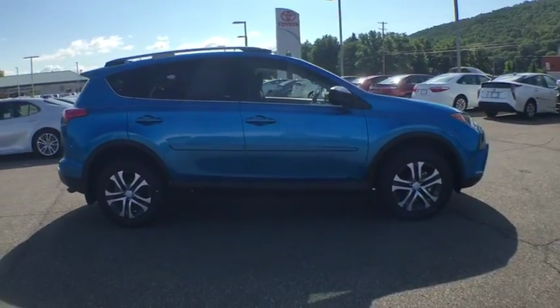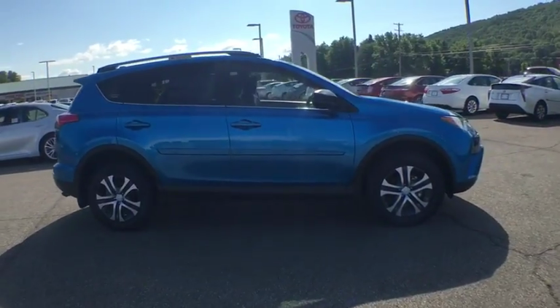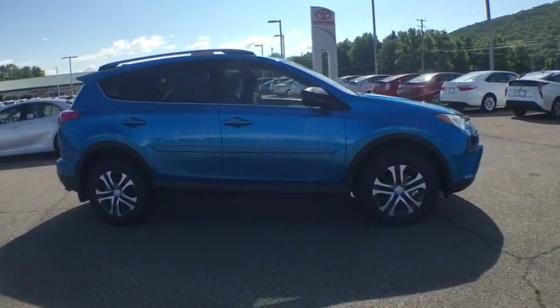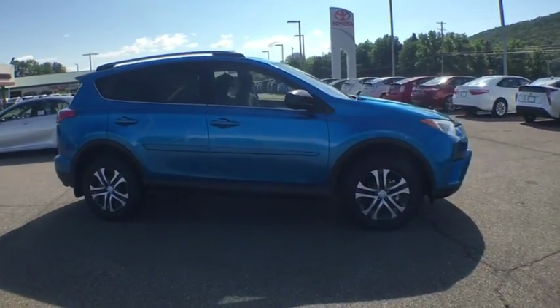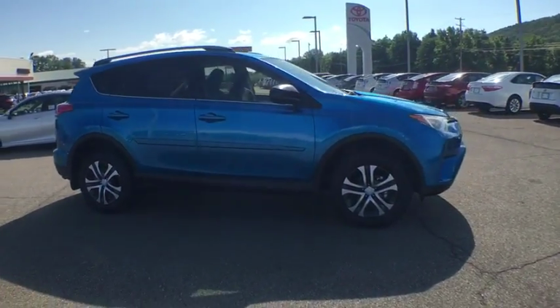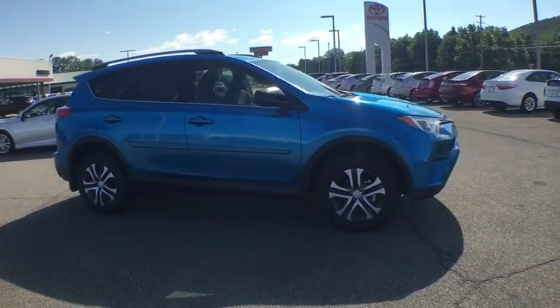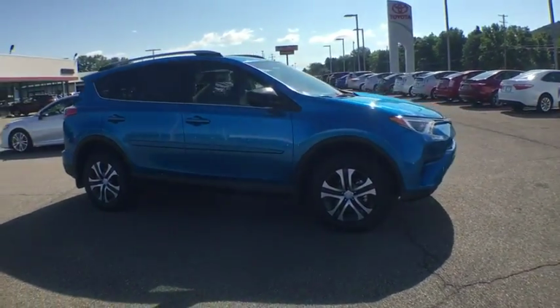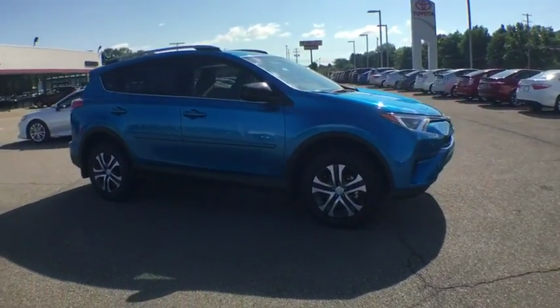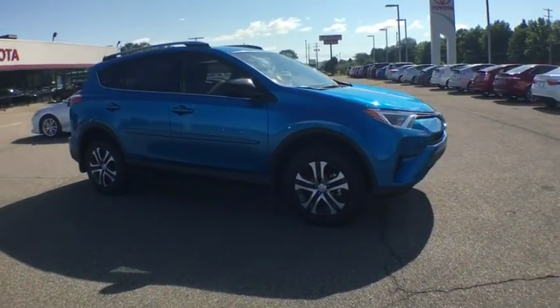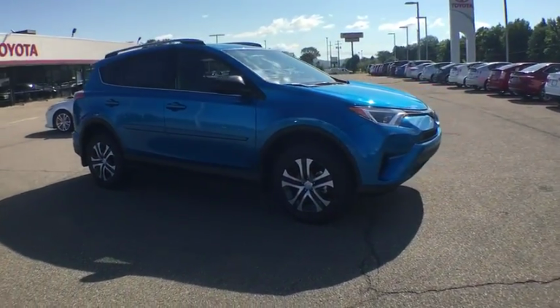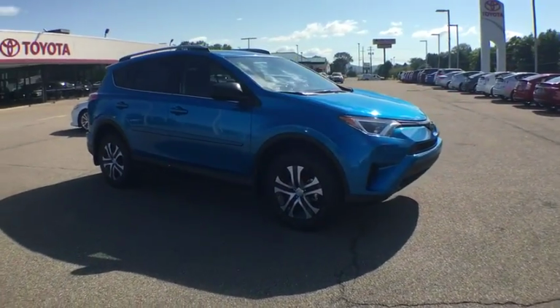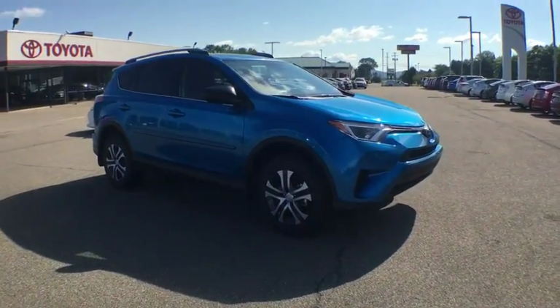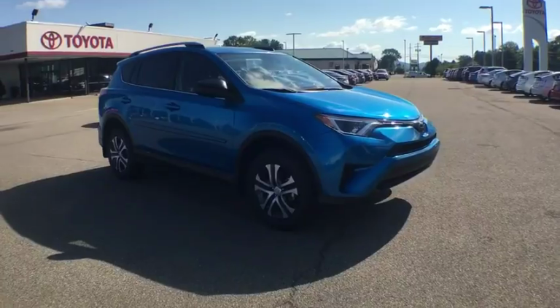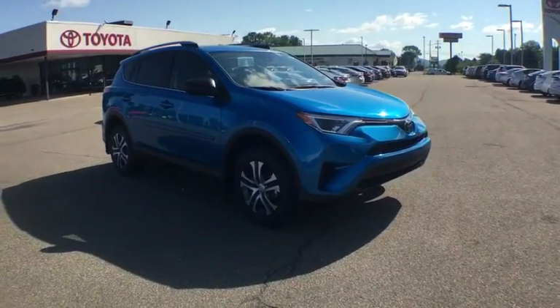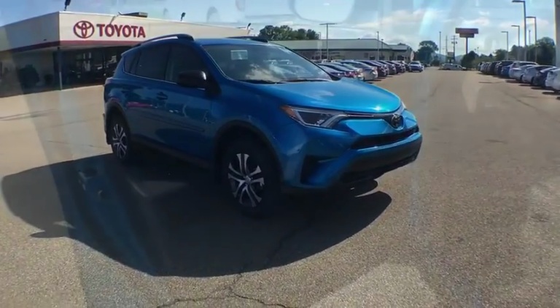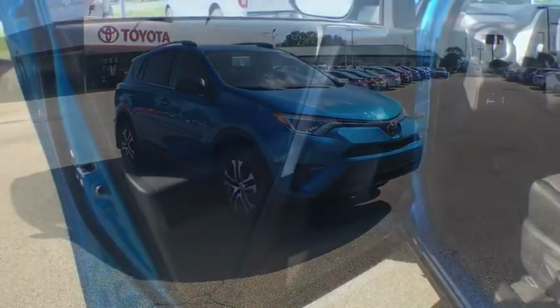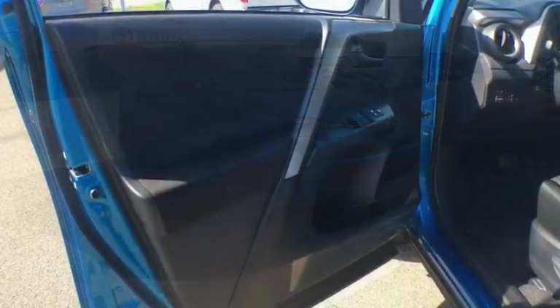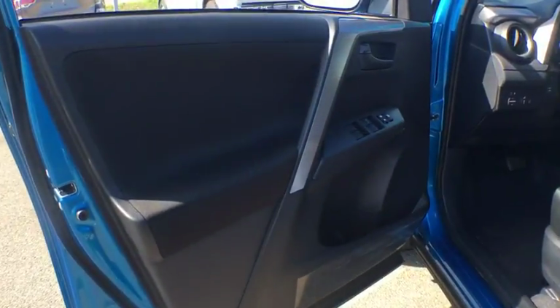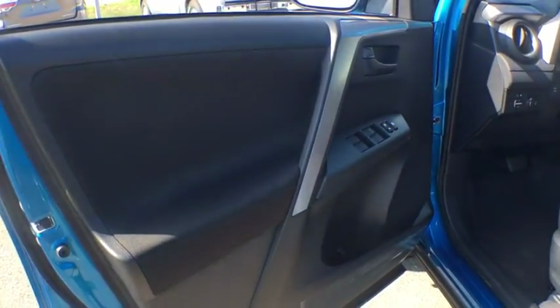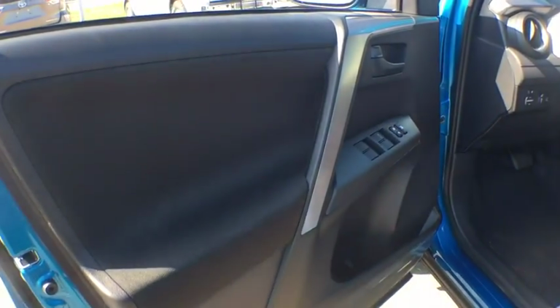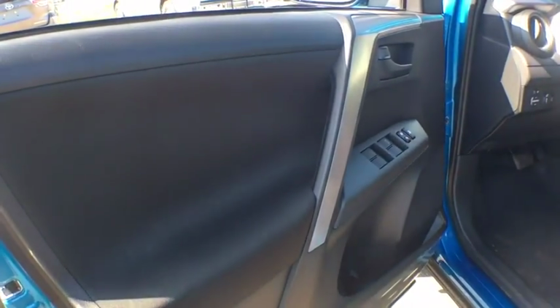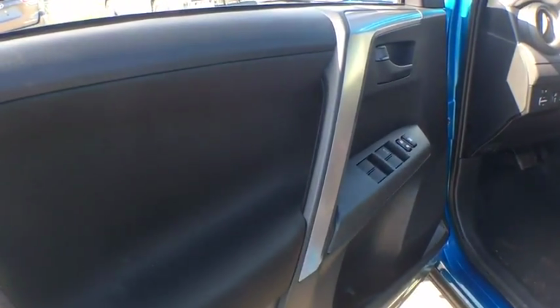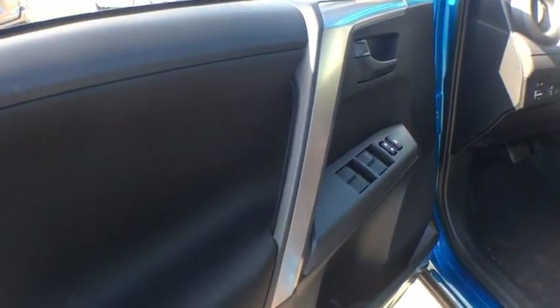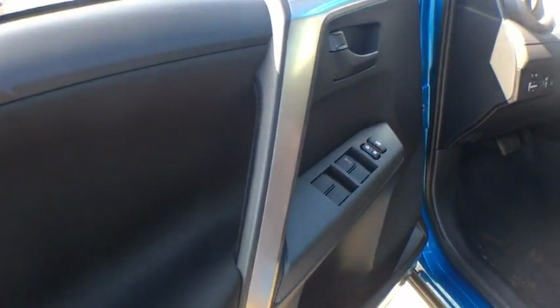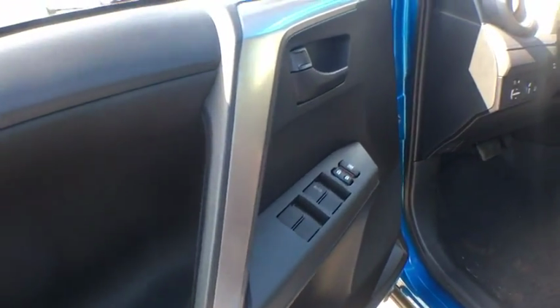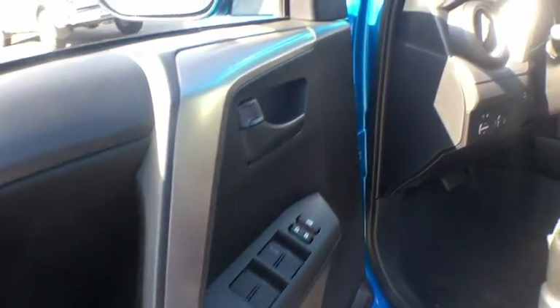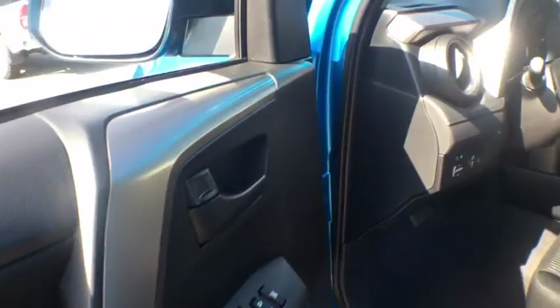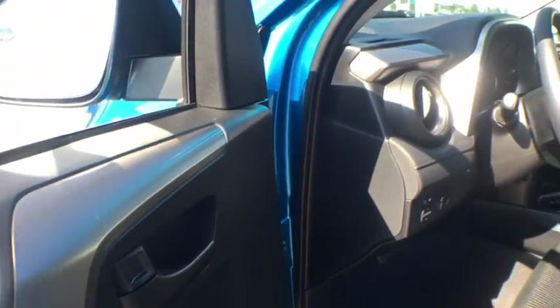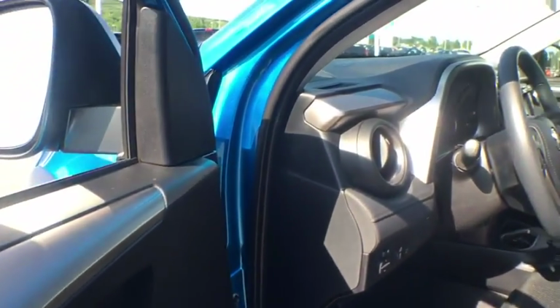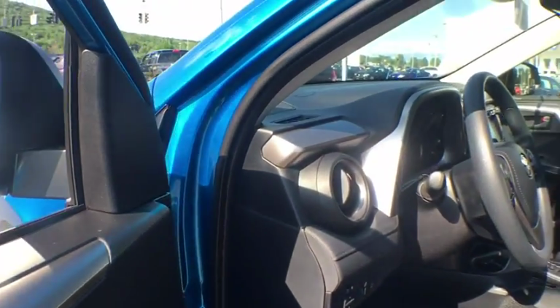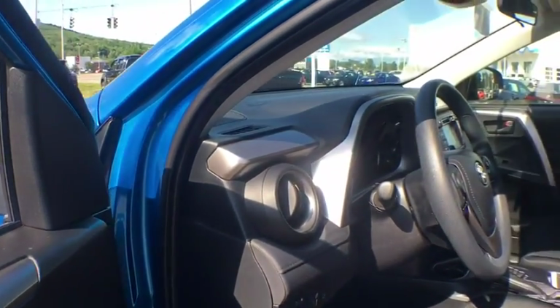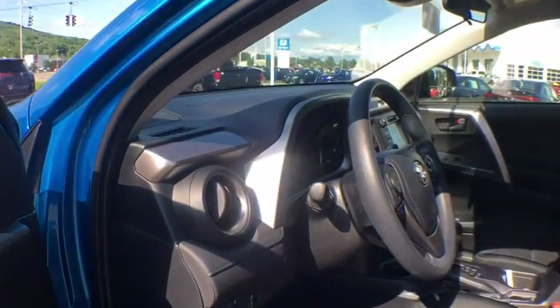Brake assist, front reading lamps, driver vanity mirror, front bucket seat, tilt steering wheel, rear window wiper. Take this vehicle for a spin and see why so many shoppers are now proud owners.